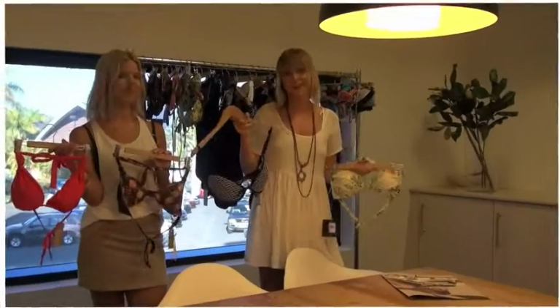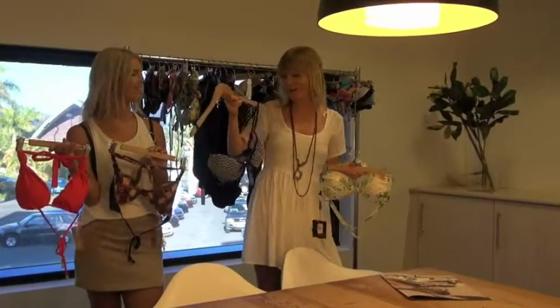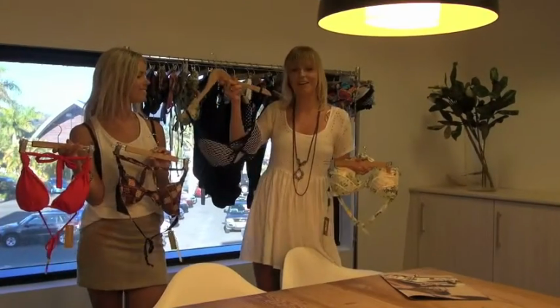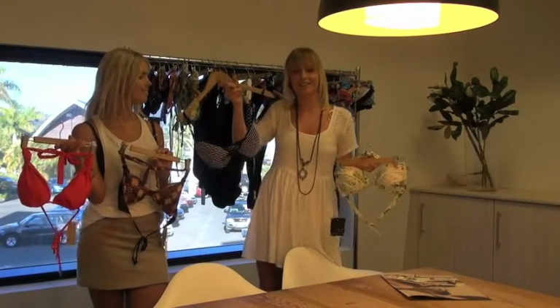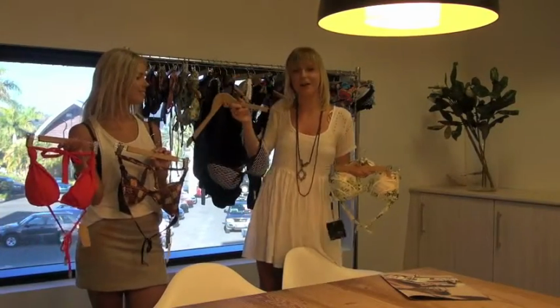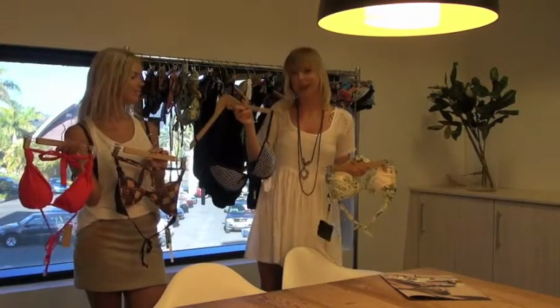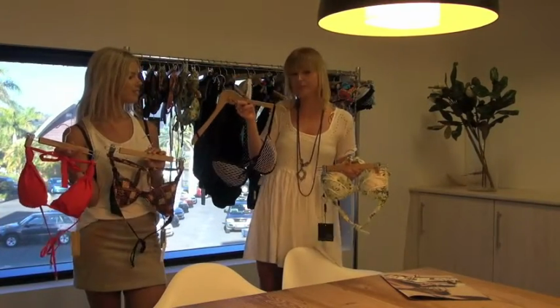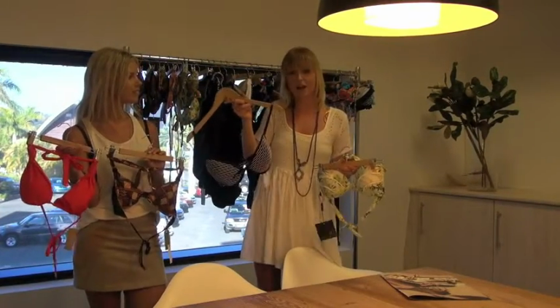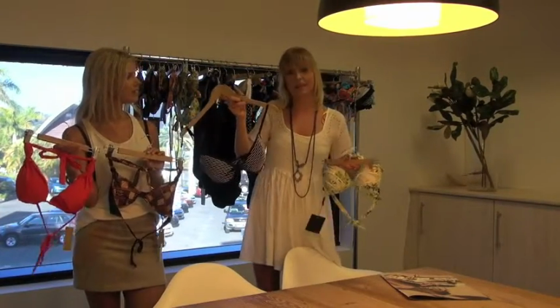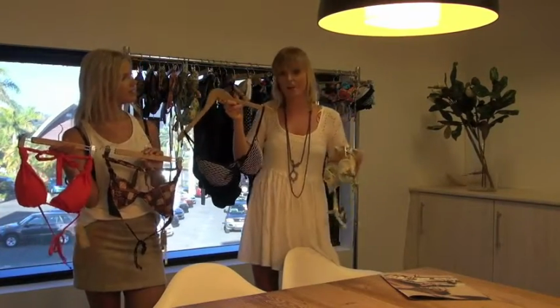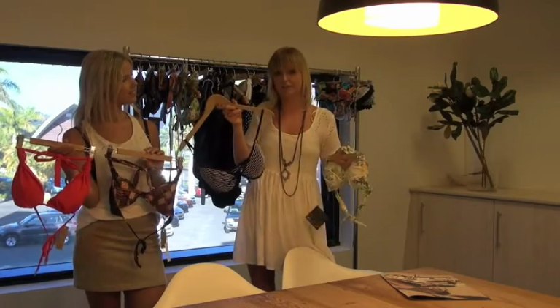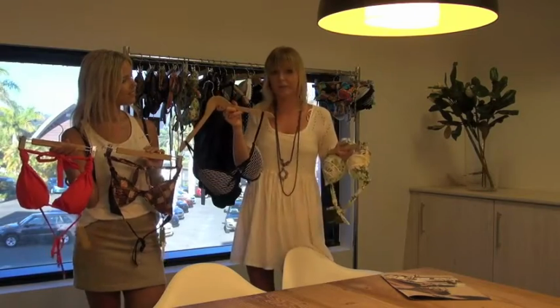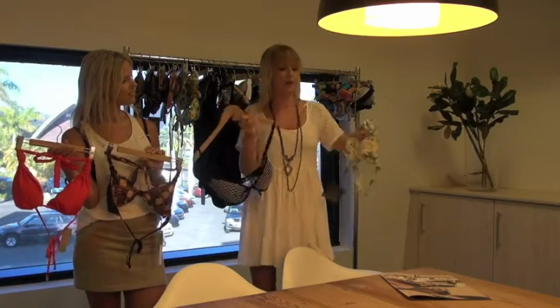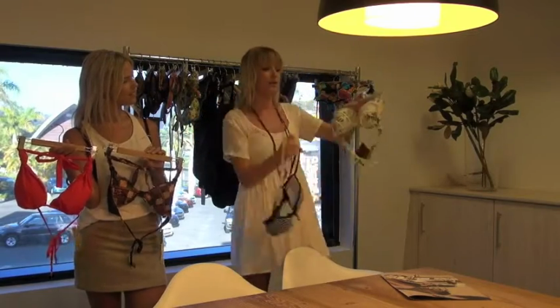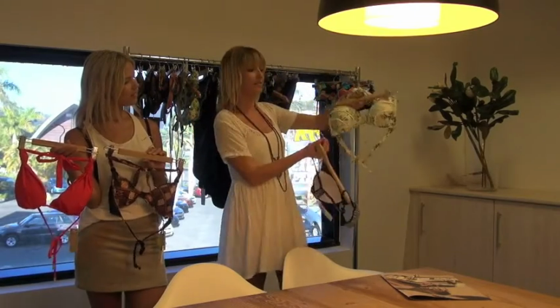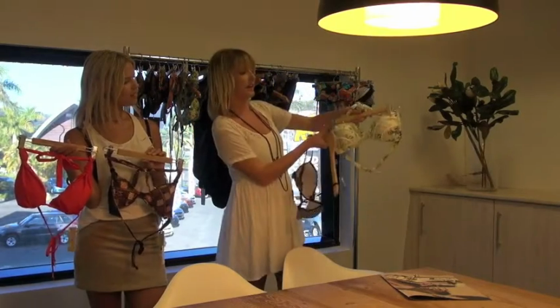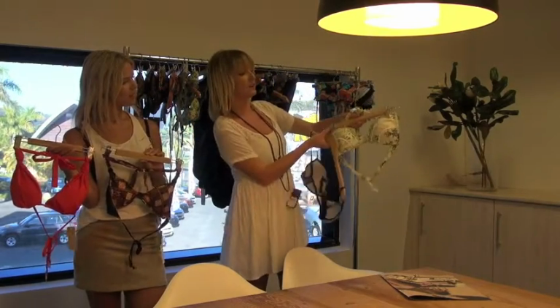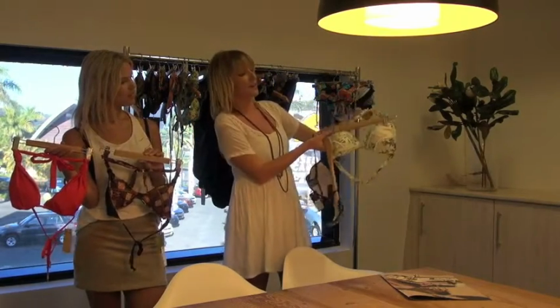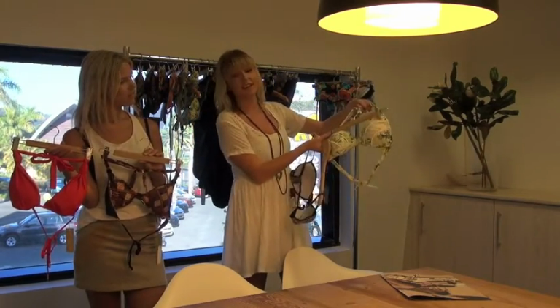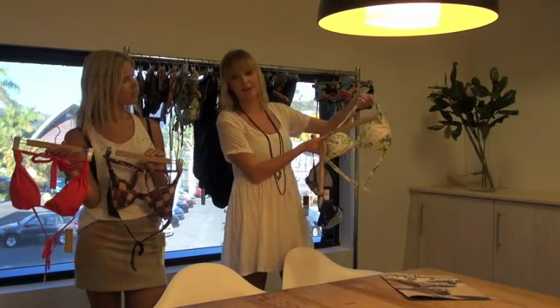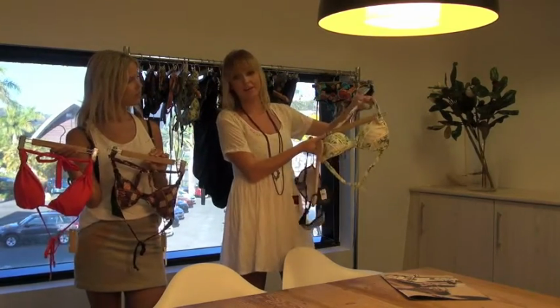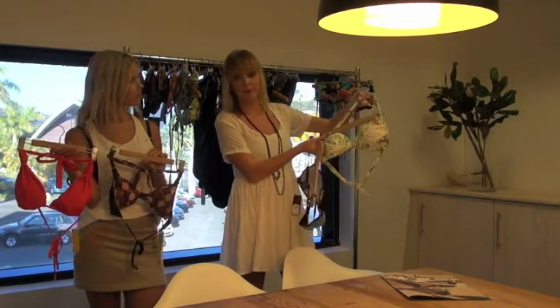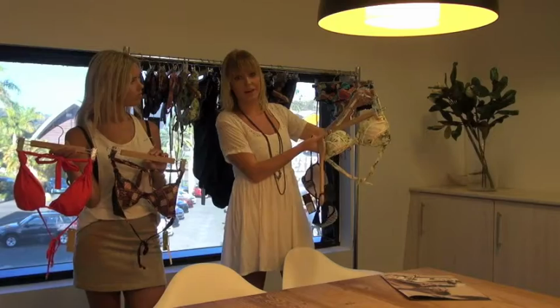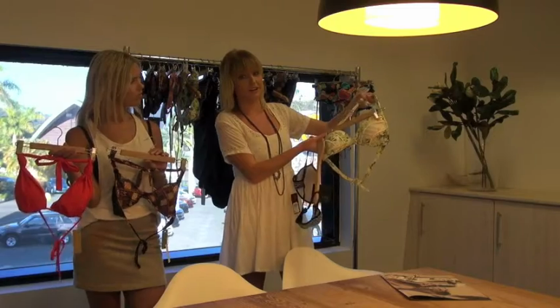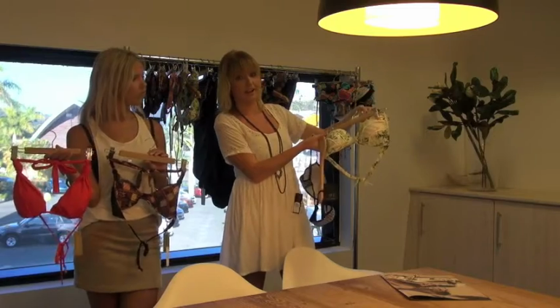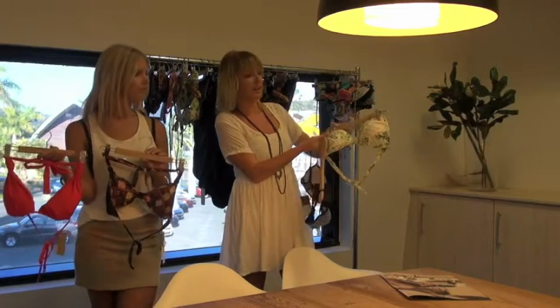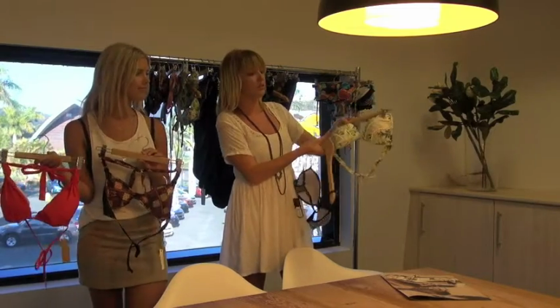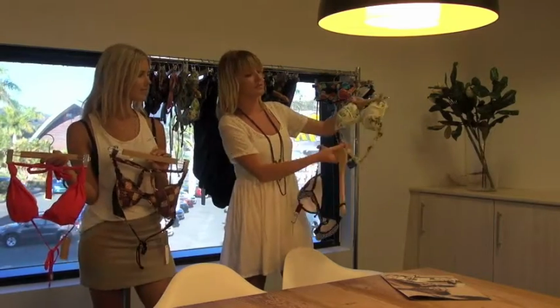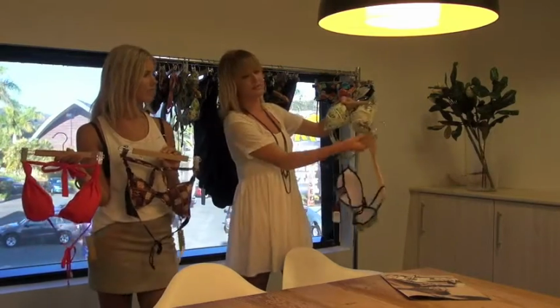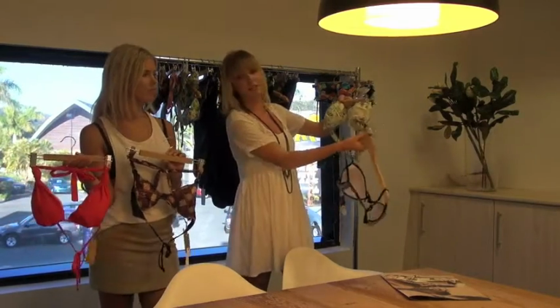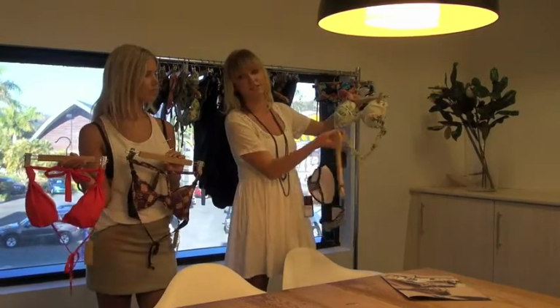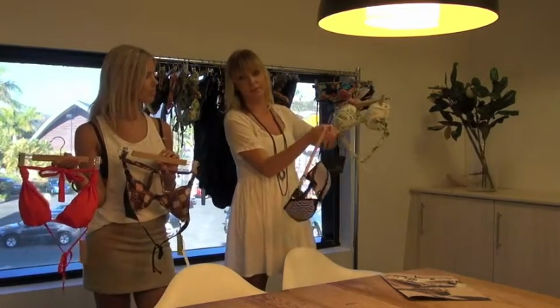Here we have the Balconet style bra, which has full cups and underwire for support. We also have the Balconet halter — the thick straps give you support without straining your neck, and it also has fuller sides for side support.